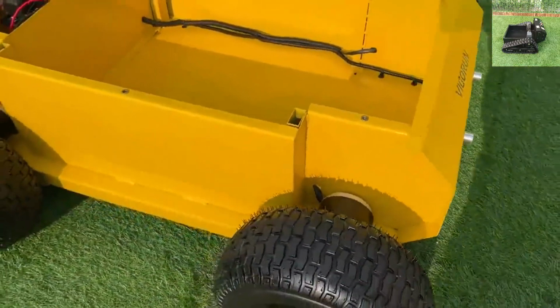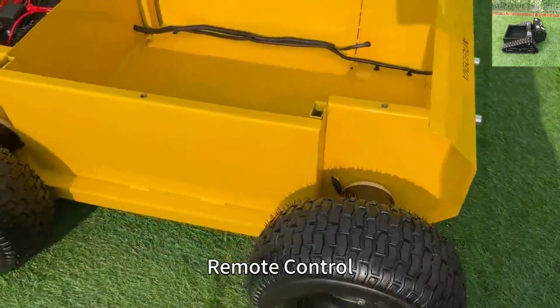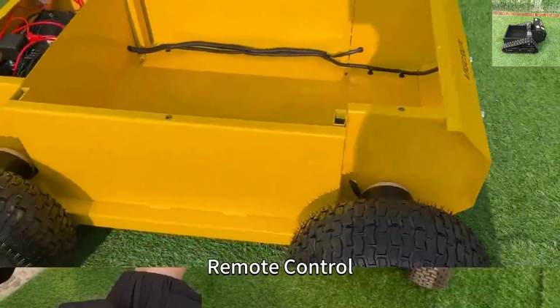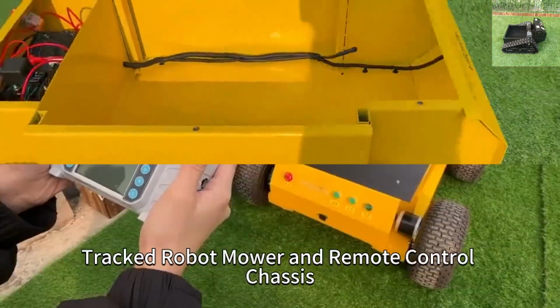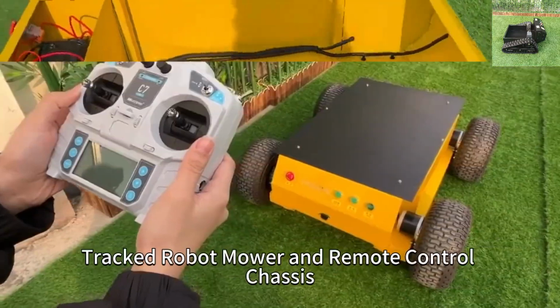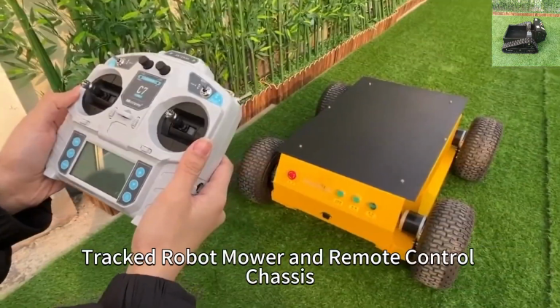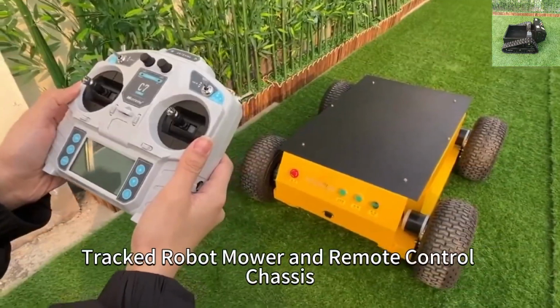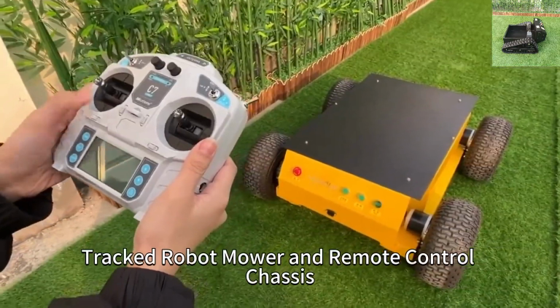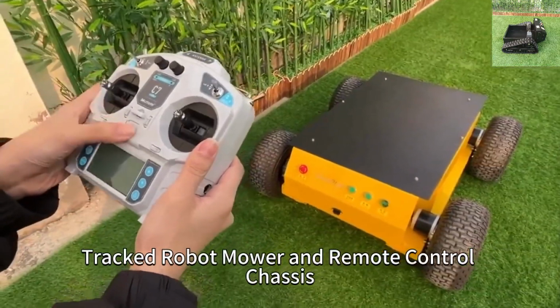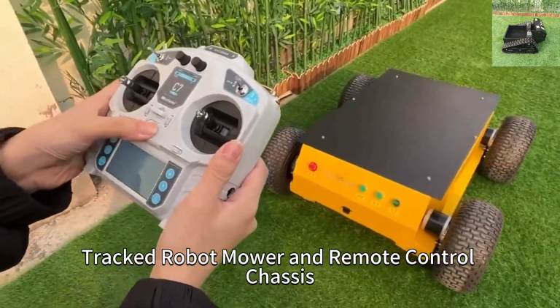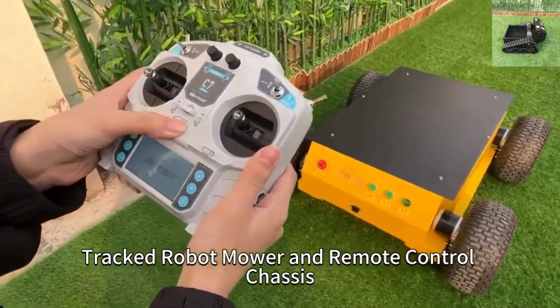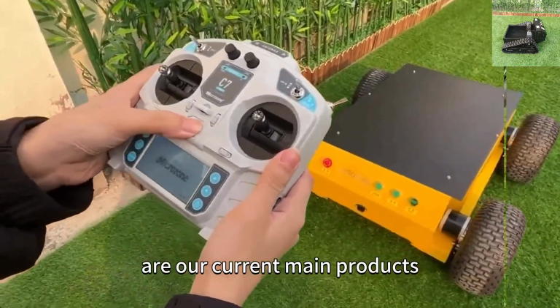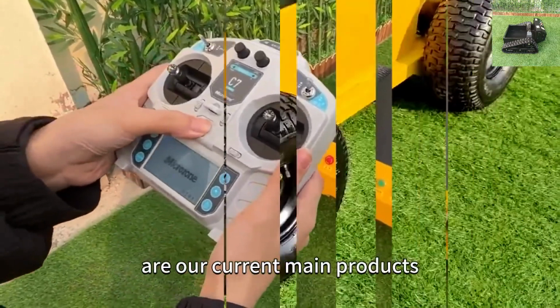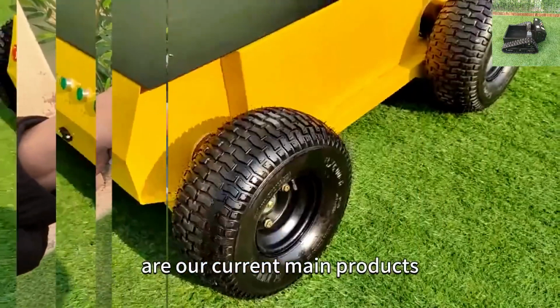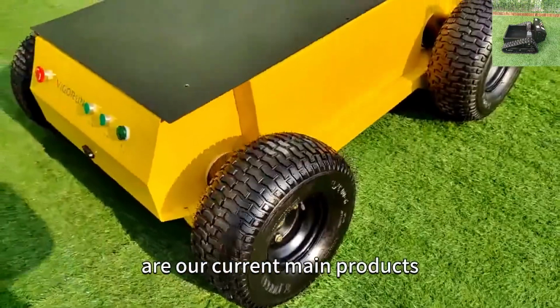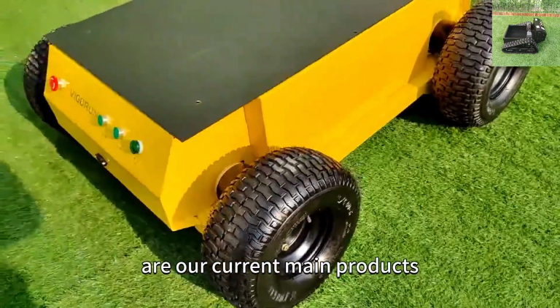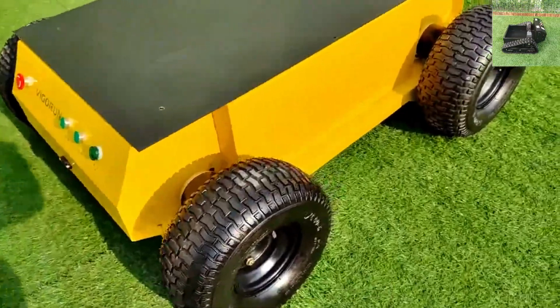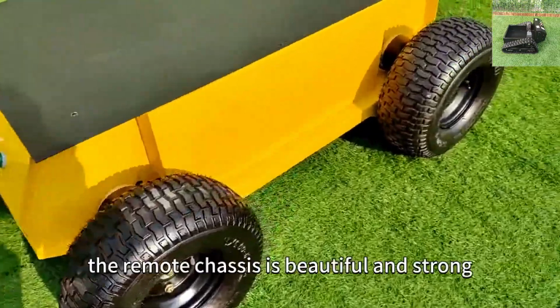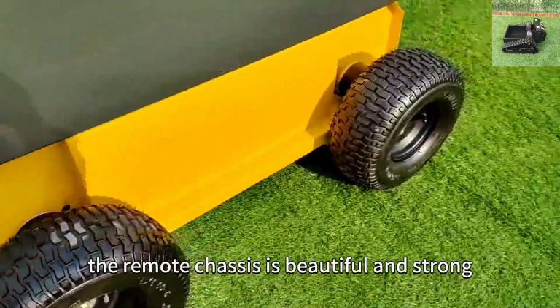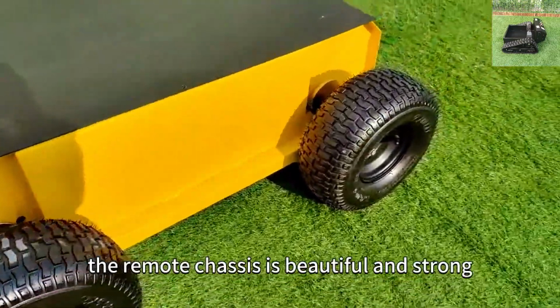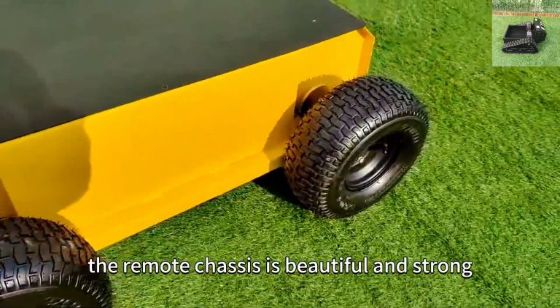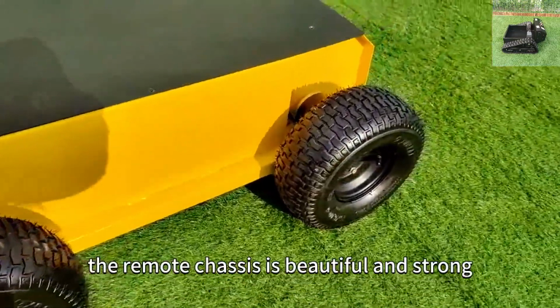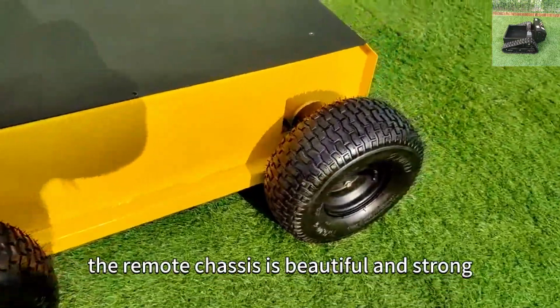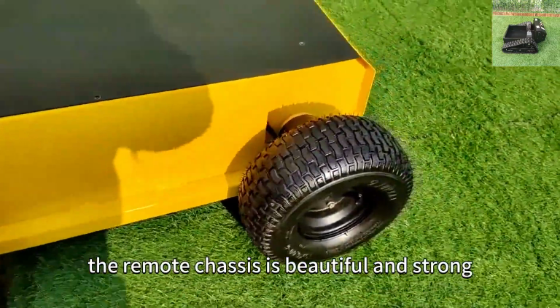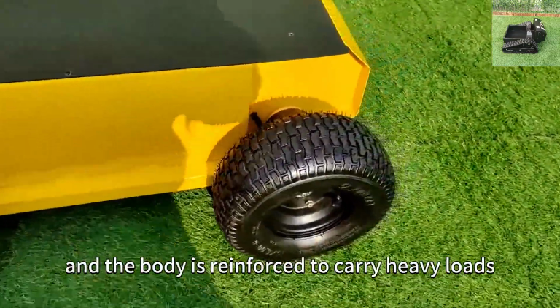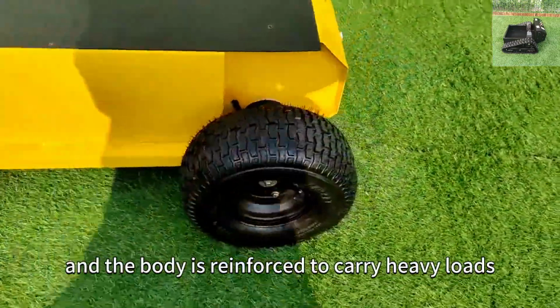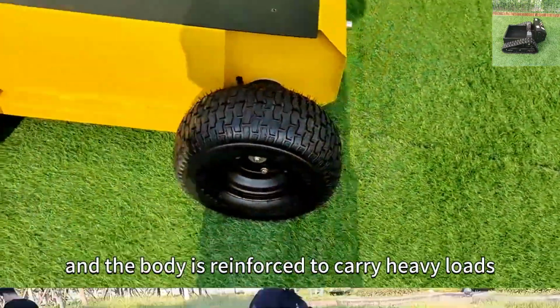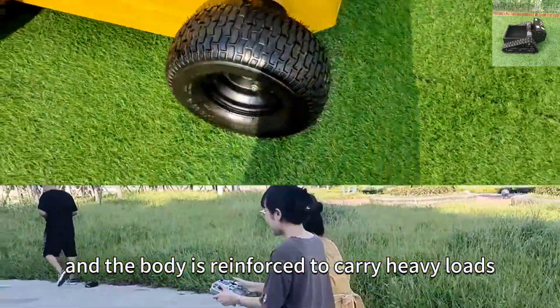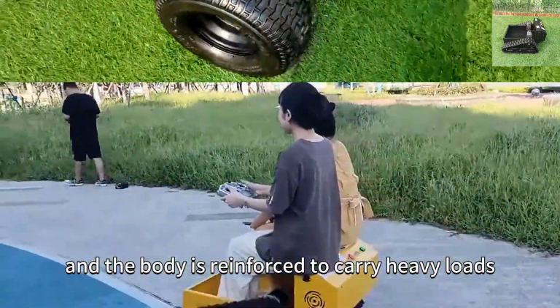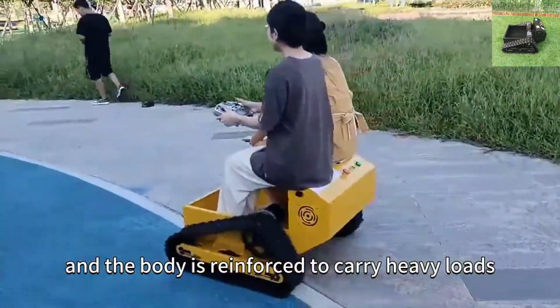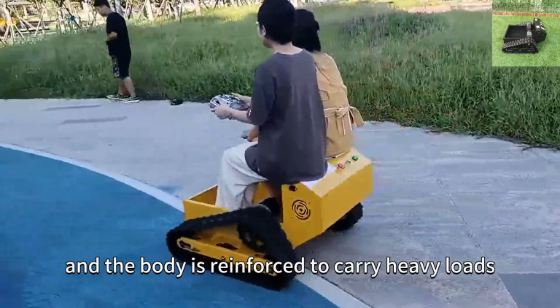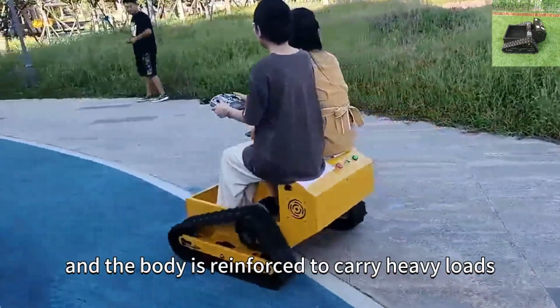Remote controlled tracked robot mower and remote control chassis are our current main products. The remote chassis is beautiful and strong, and the body is reinforced to carry heavy loads.